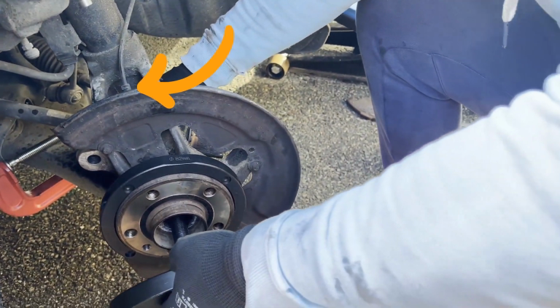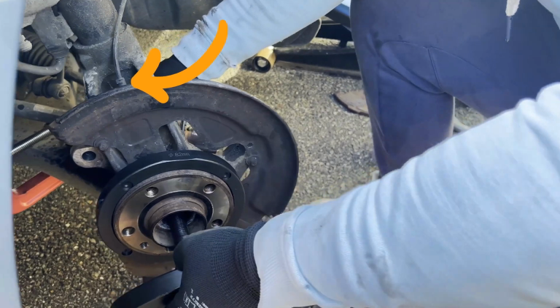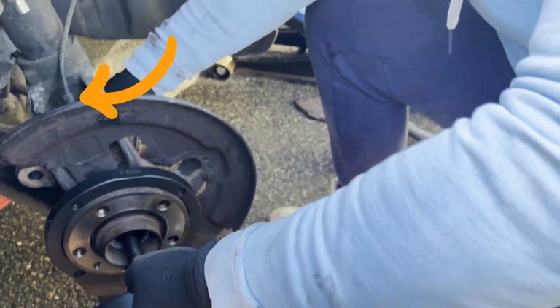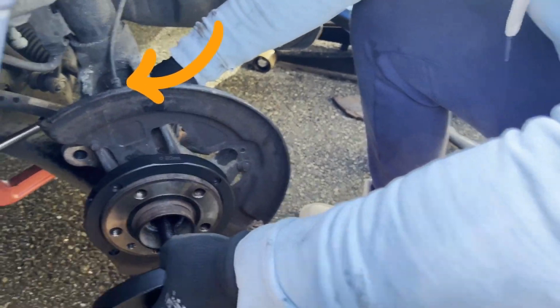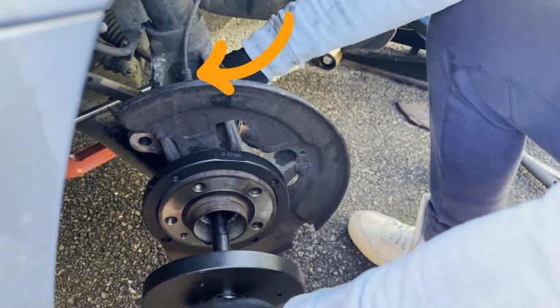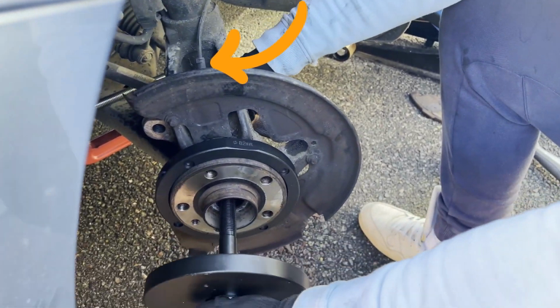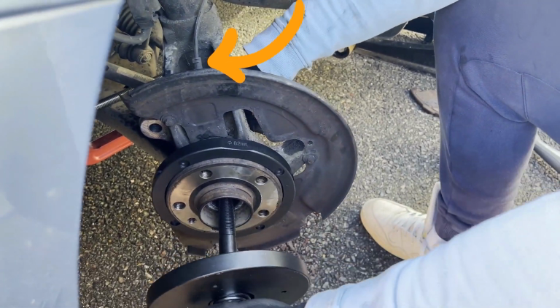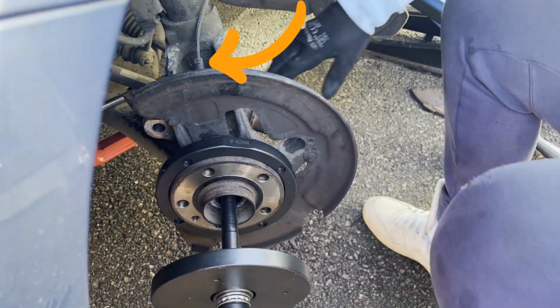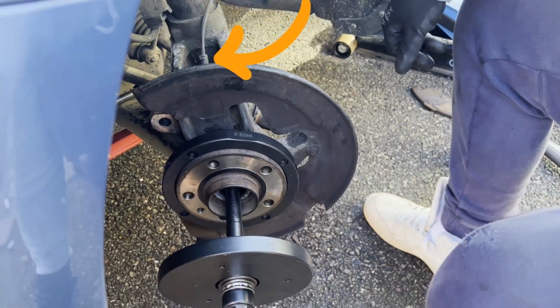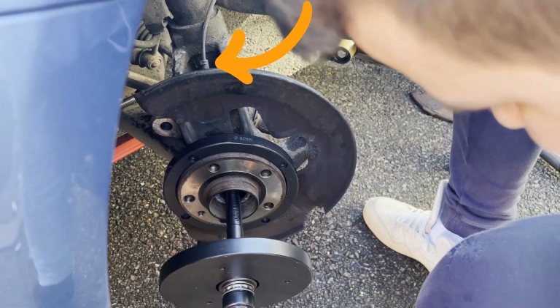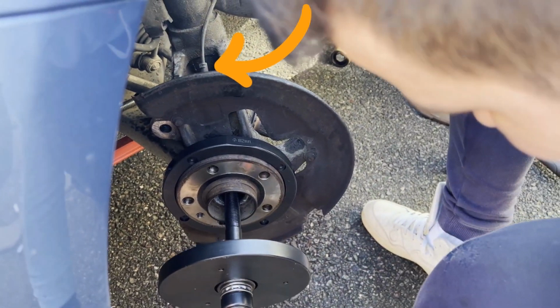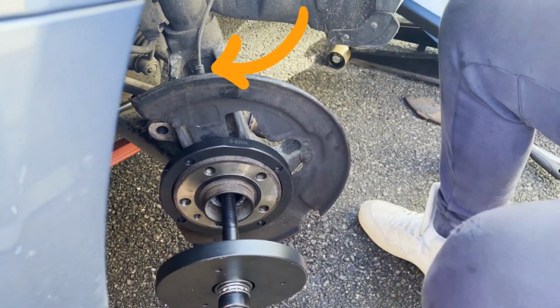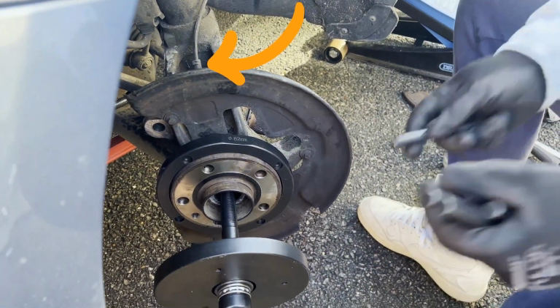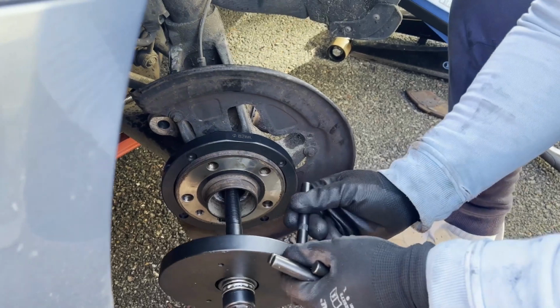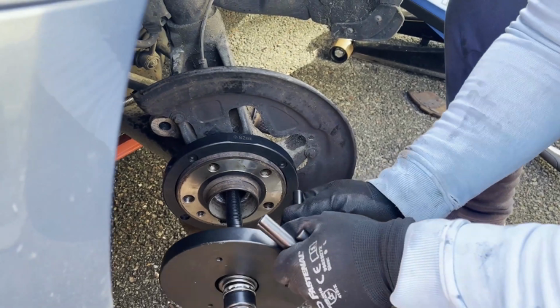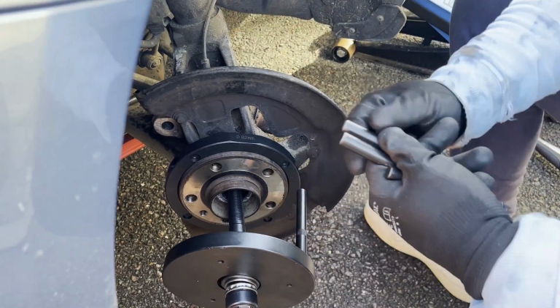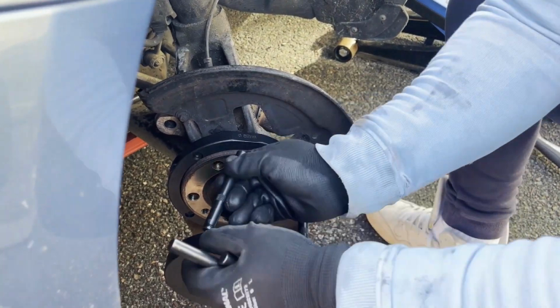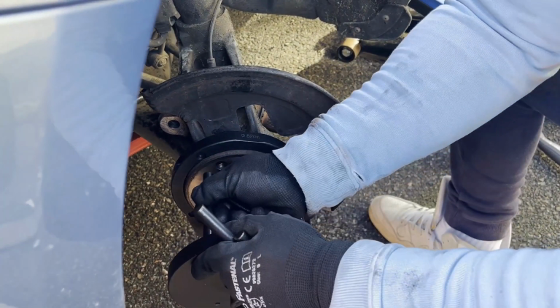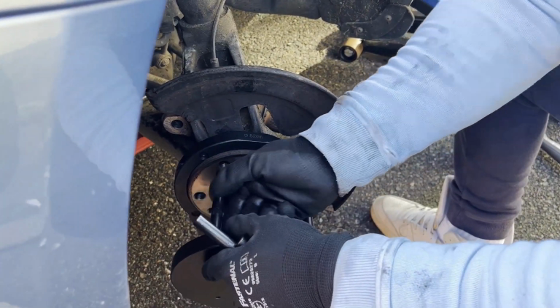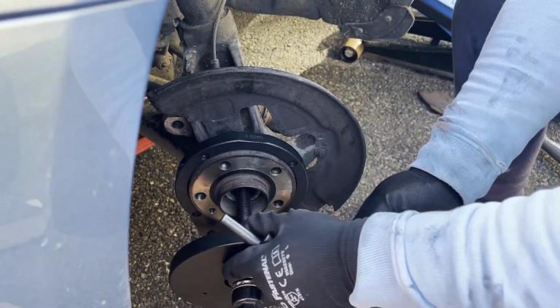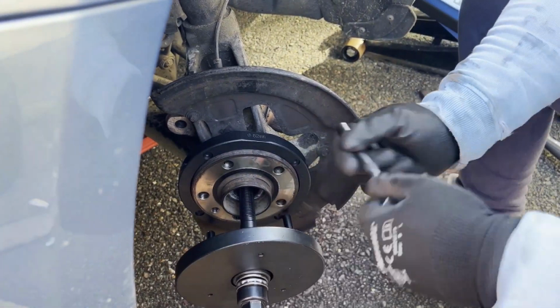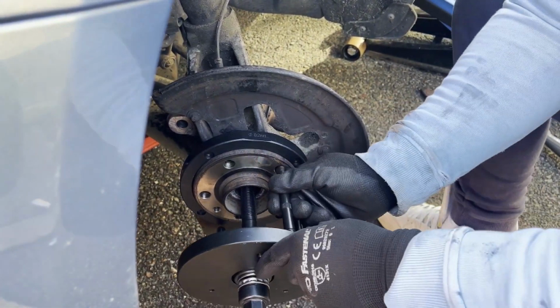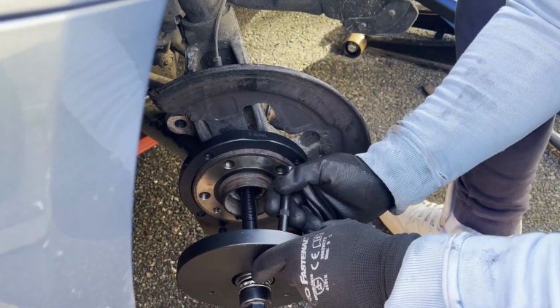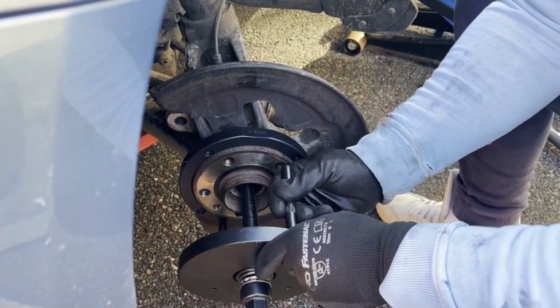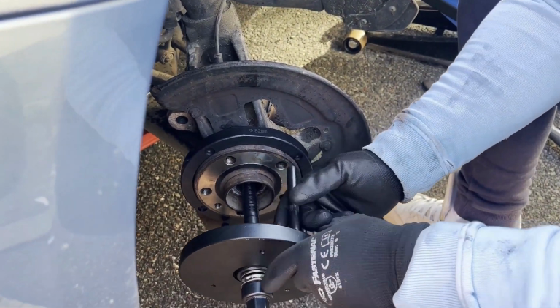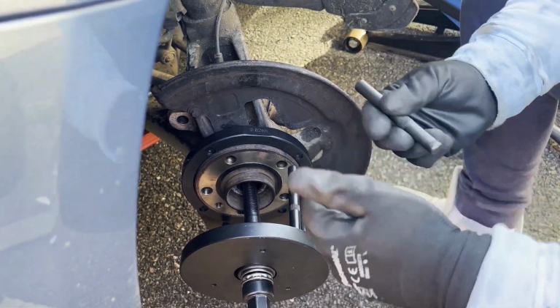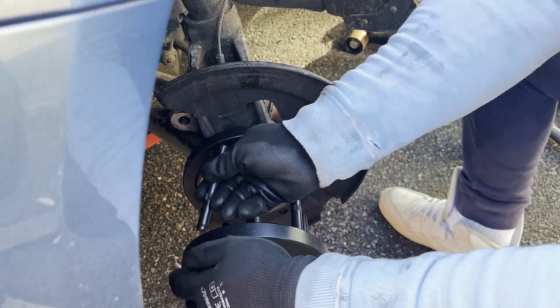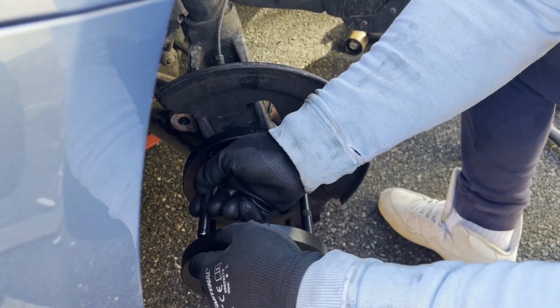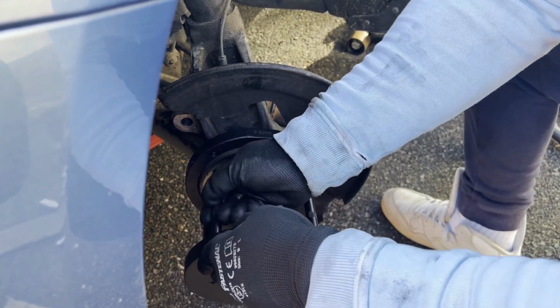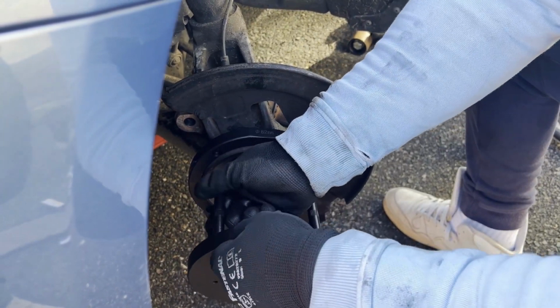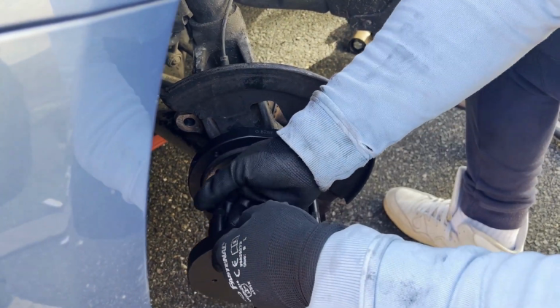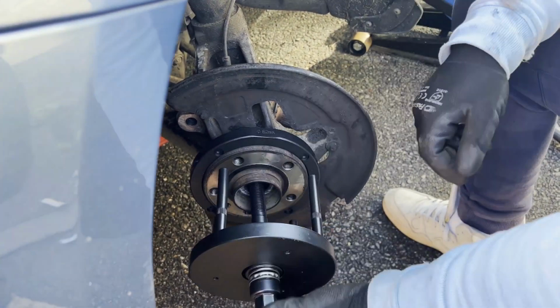If you are concerned about the ABS sensor, also called wheel speed sensor, being damaged, then you can remove it. However, you don't have to — it won't be touched during the removal.